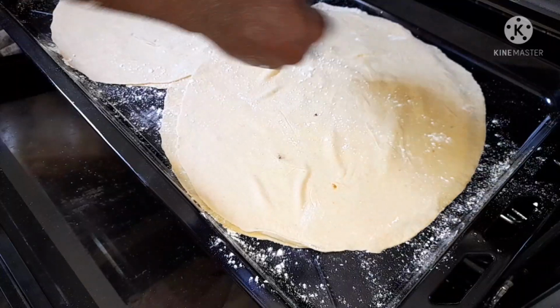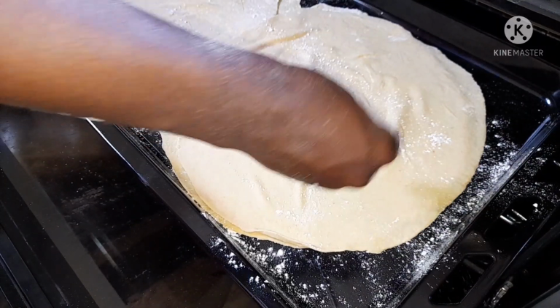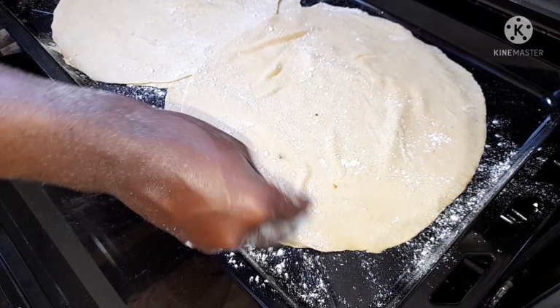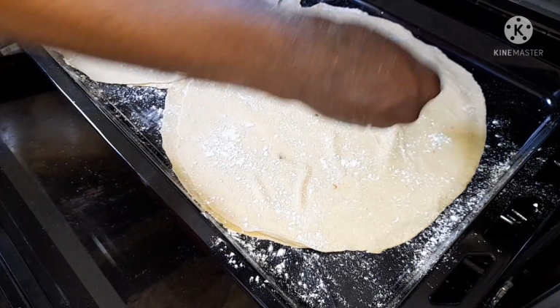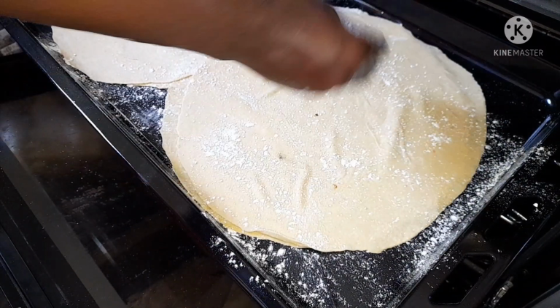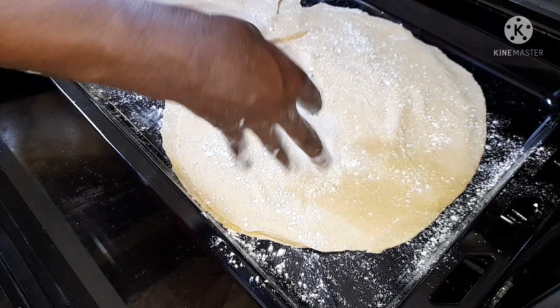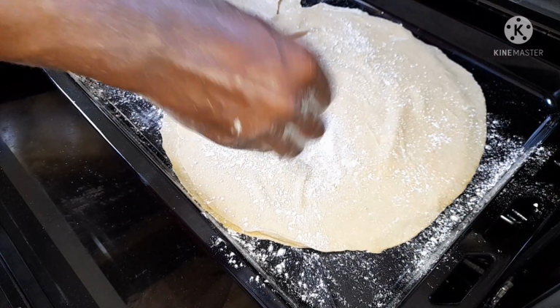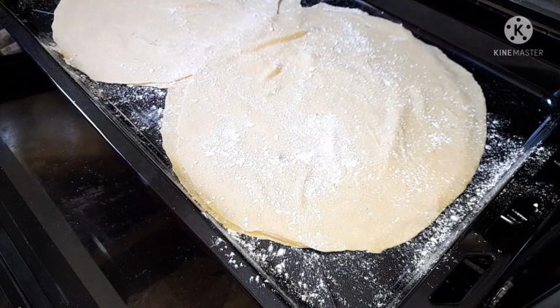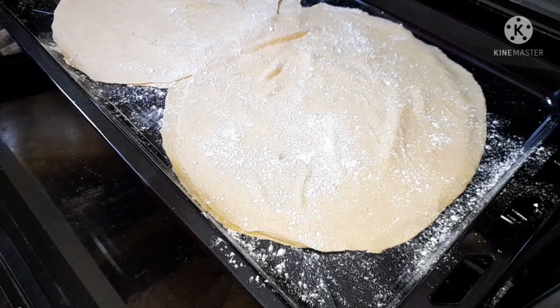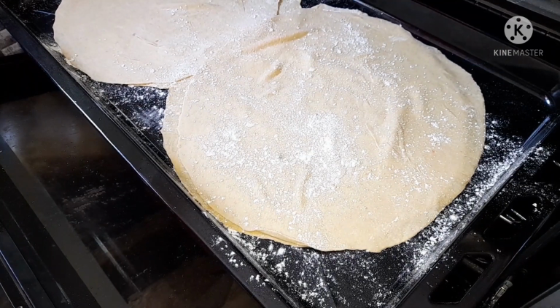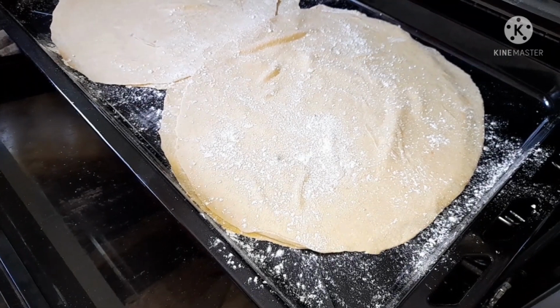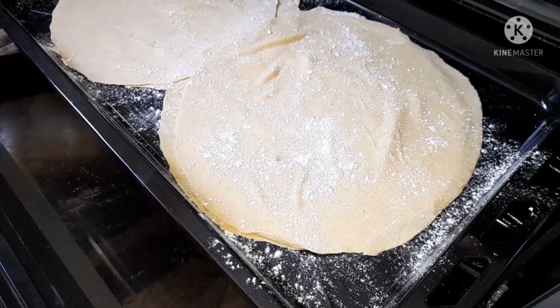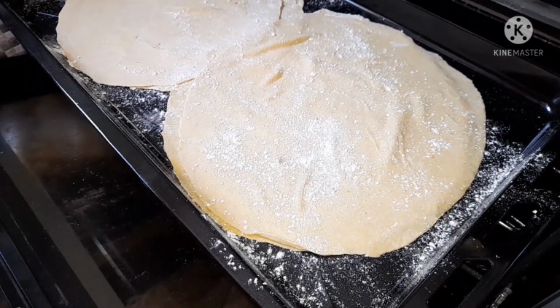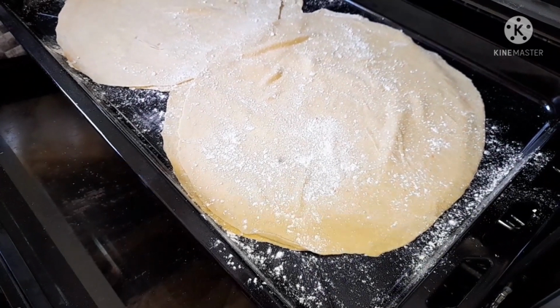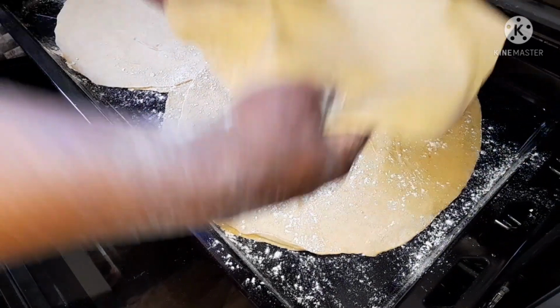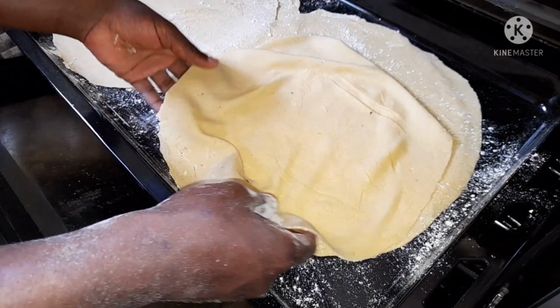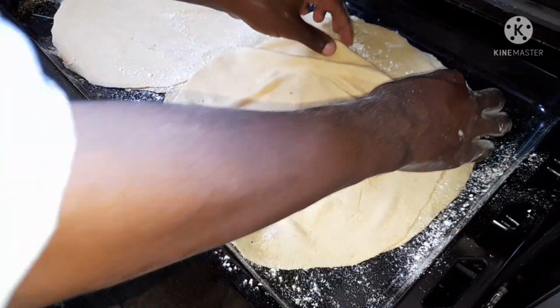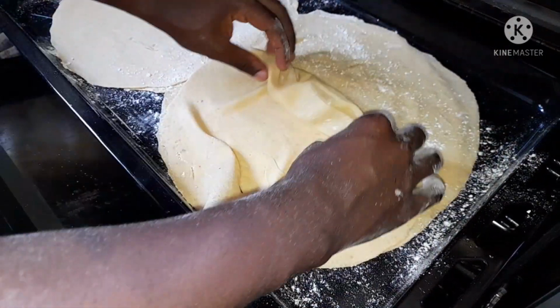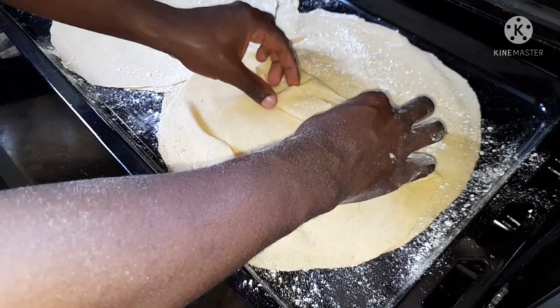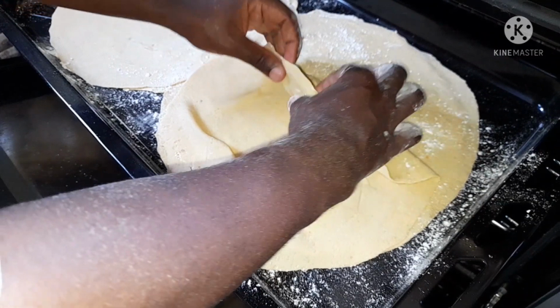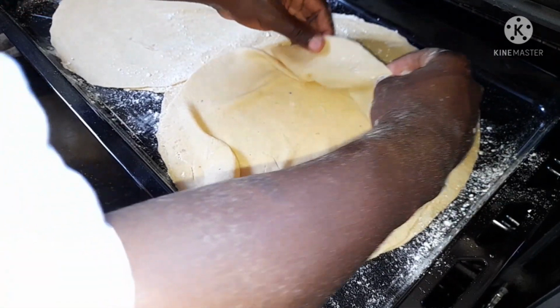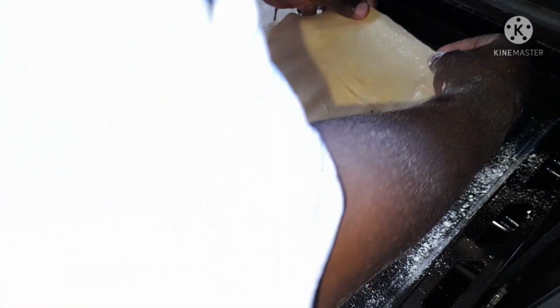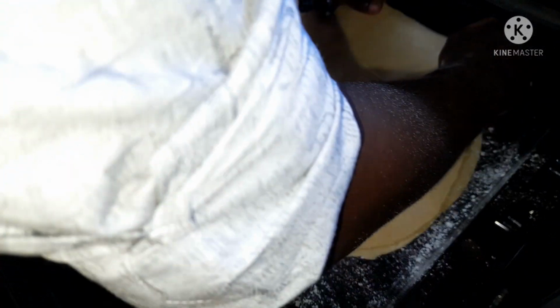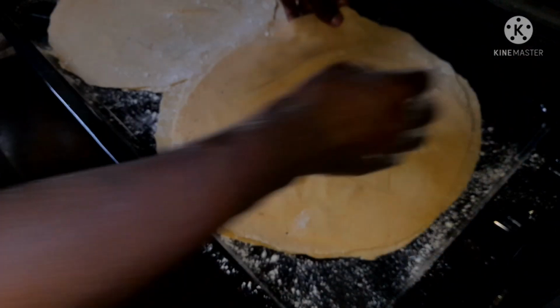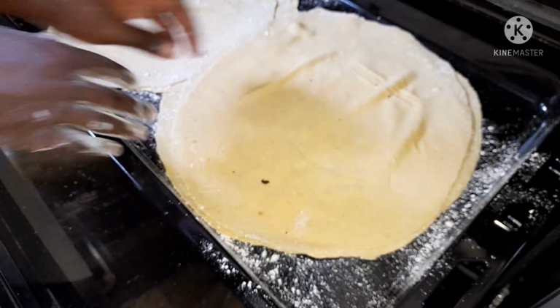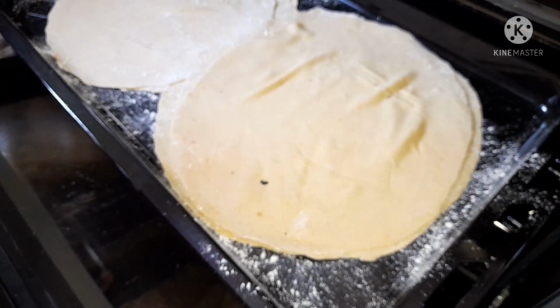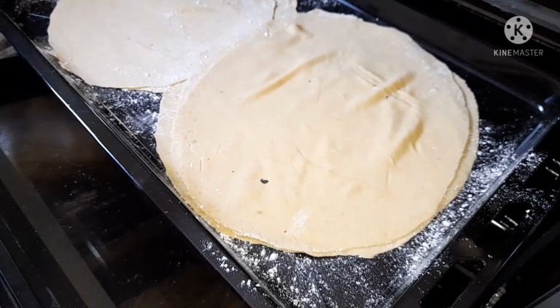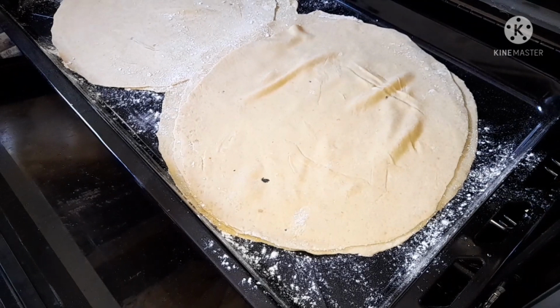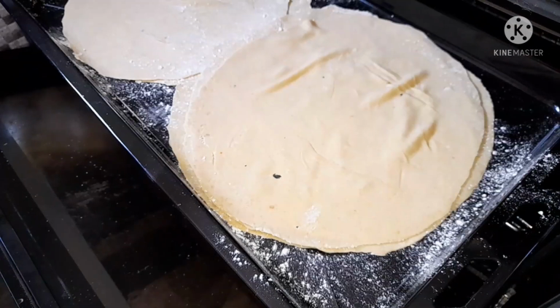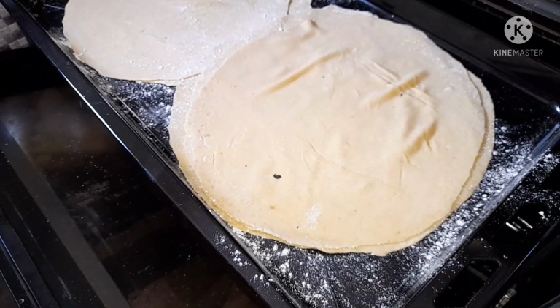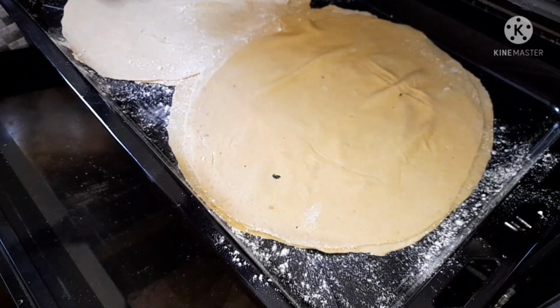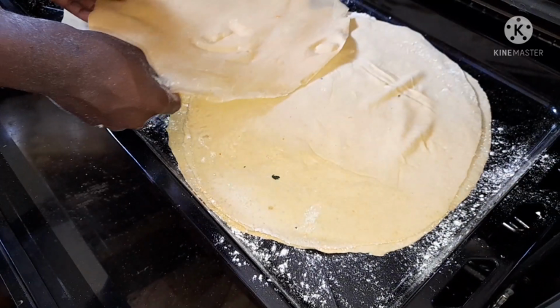I'm going to heat the samosa sheets in my oven. In case you don't have an oven, you can use a big frying pan. Place flour in between every samosa sheet, and I'm only going to place them in the oven for about five minutes.